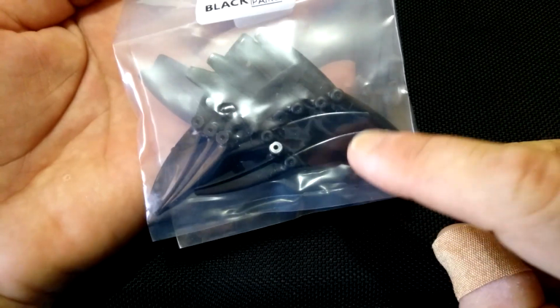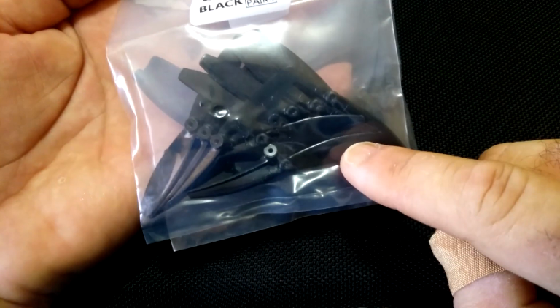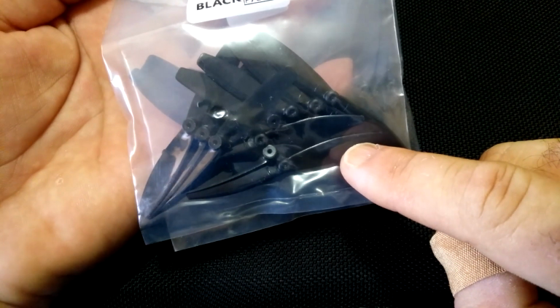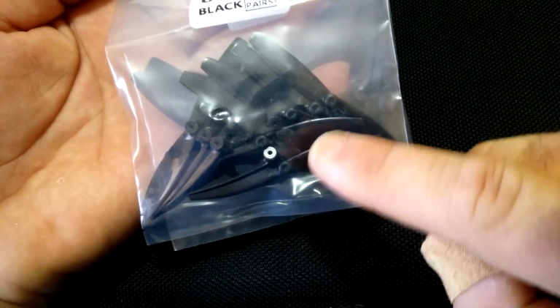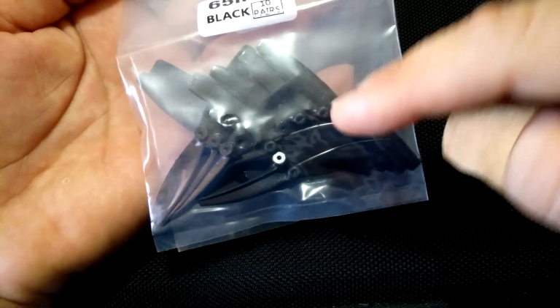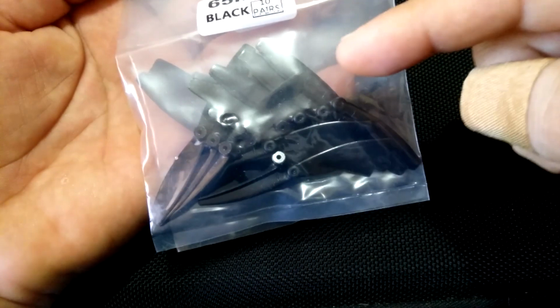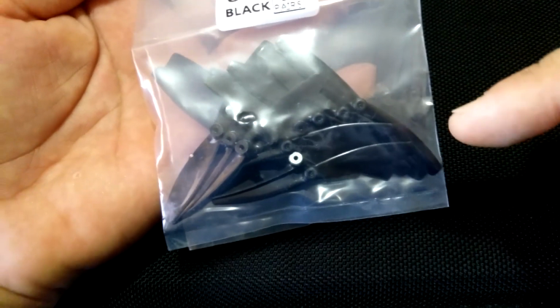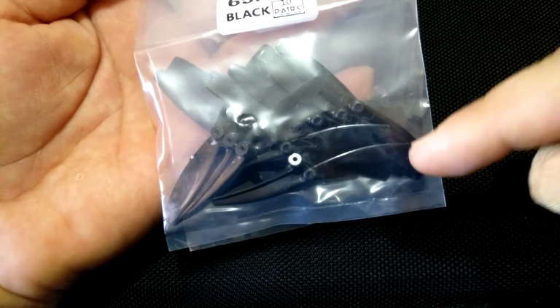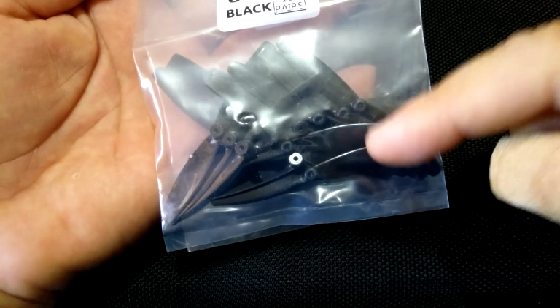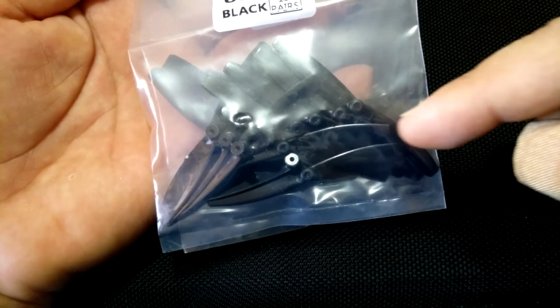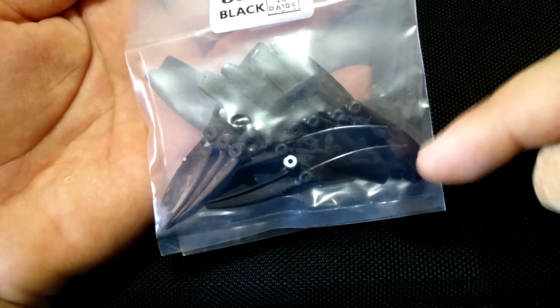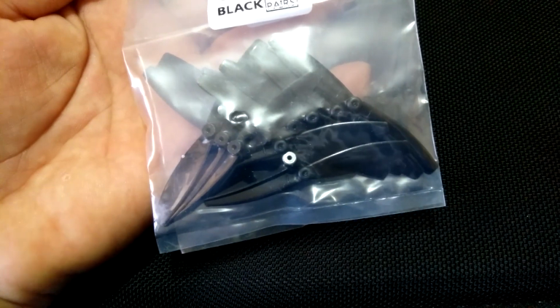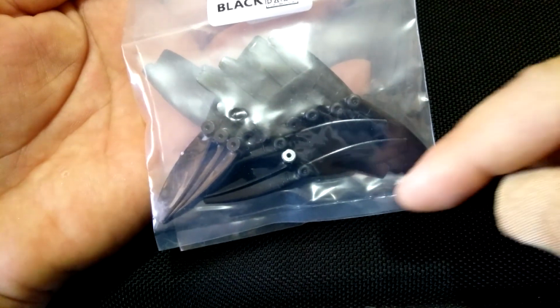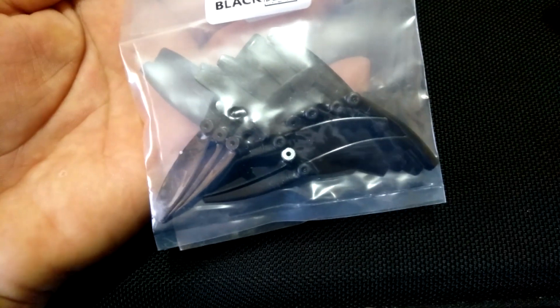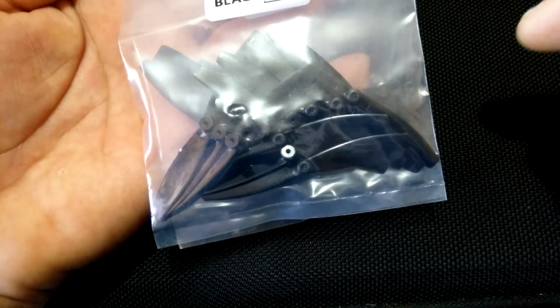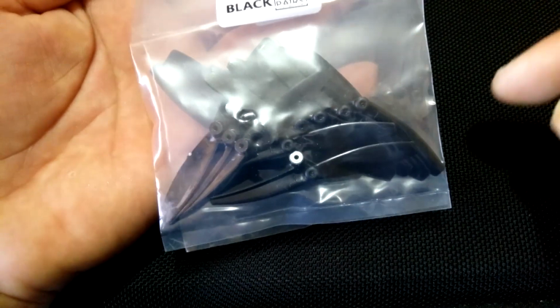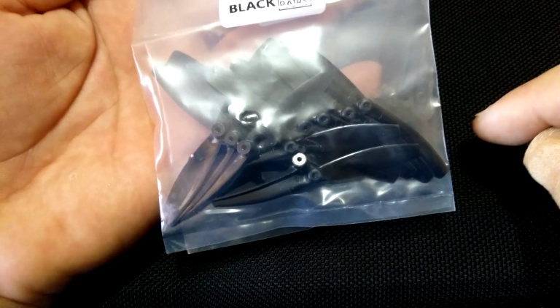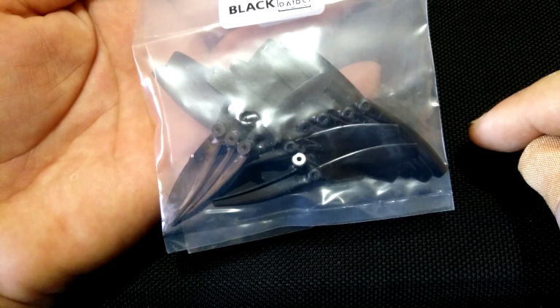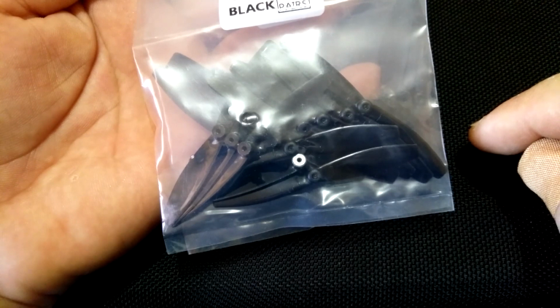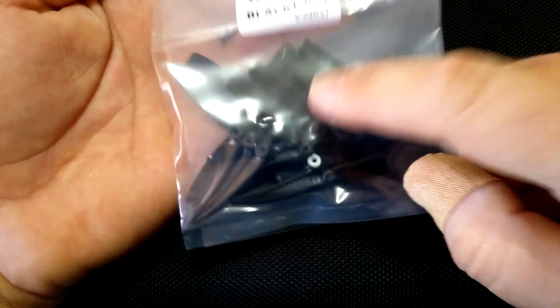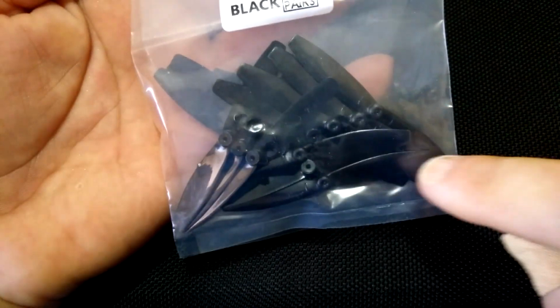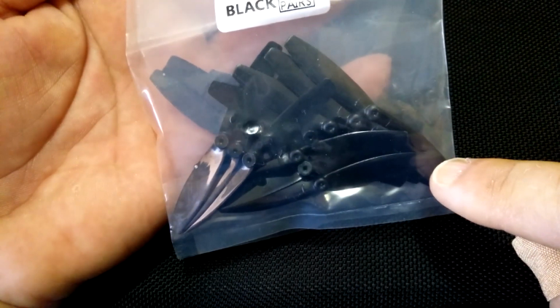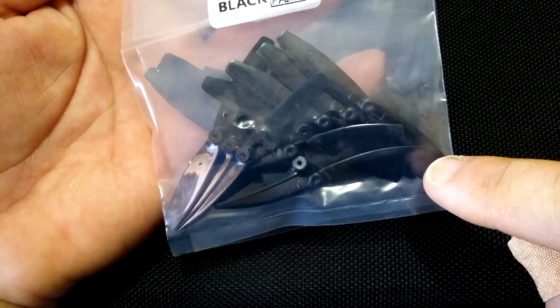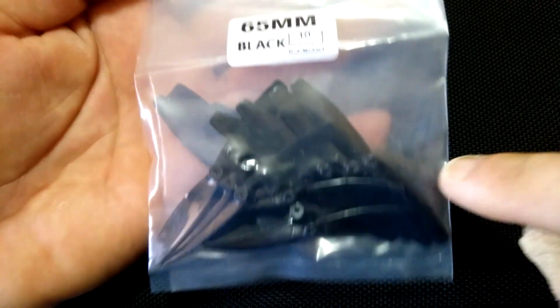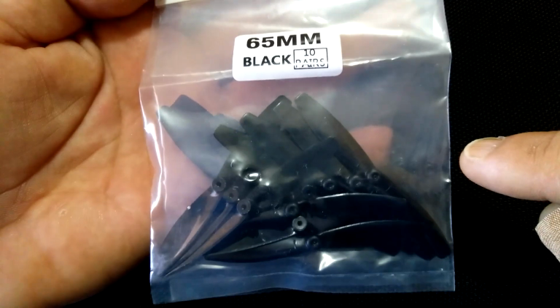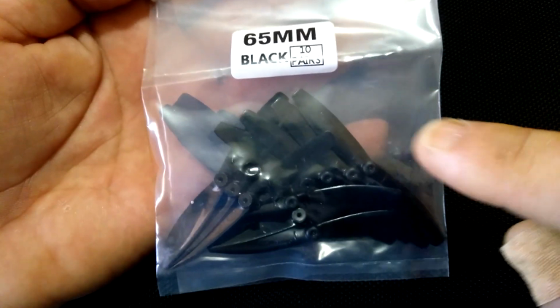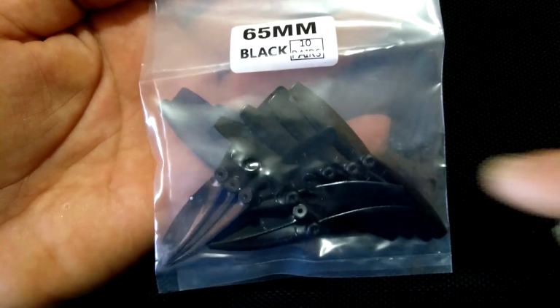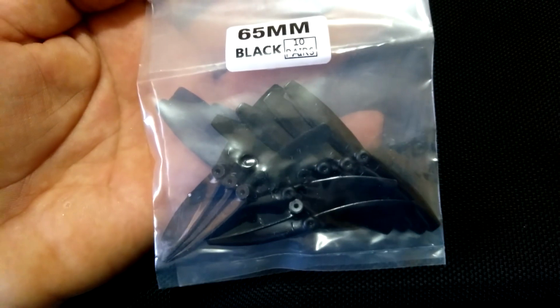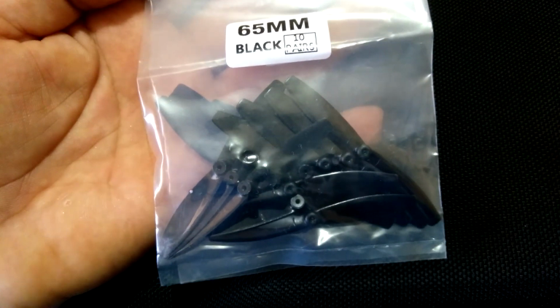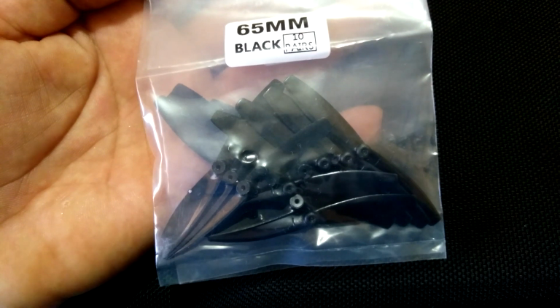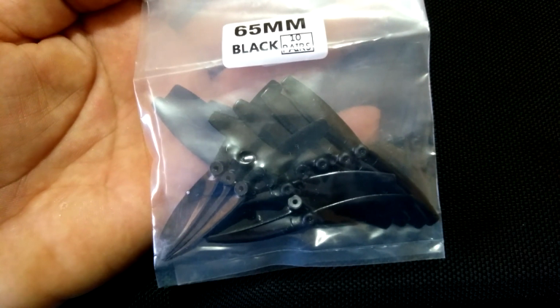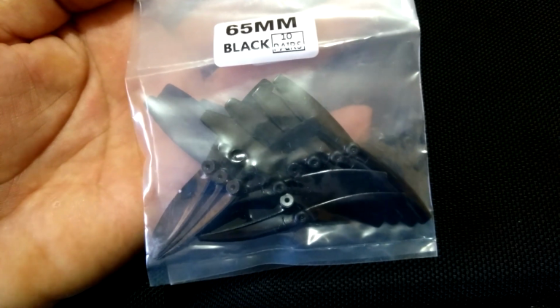I thought I'd try these alternative blades on the Tello because there are some knock-off Tello propellers out there that come in different colors, and a lot of people are having problems with them flying off or breaking apart. So I'll fit these up to the Tello and we'll take it for a flight.